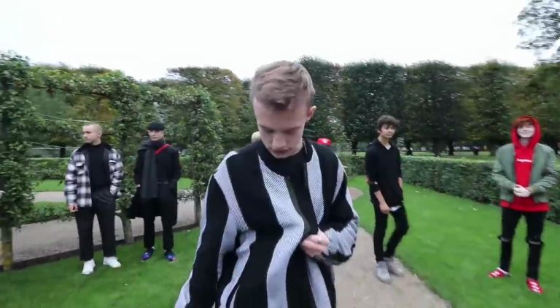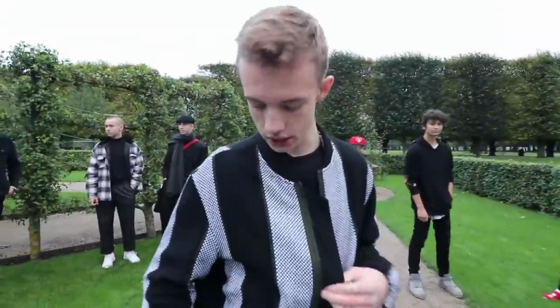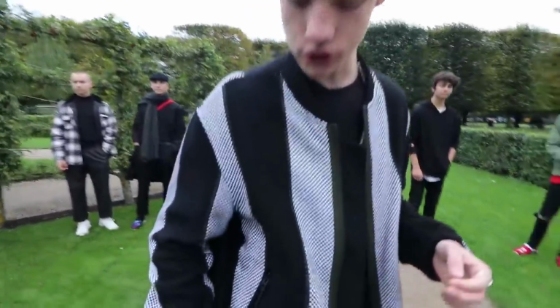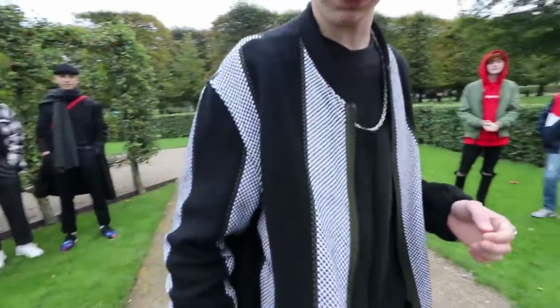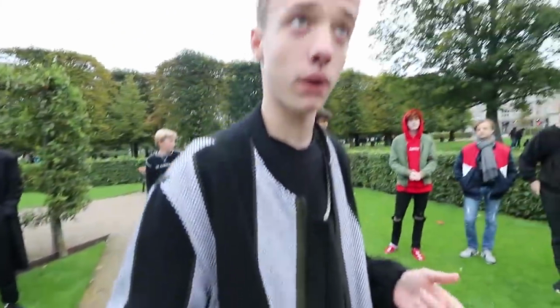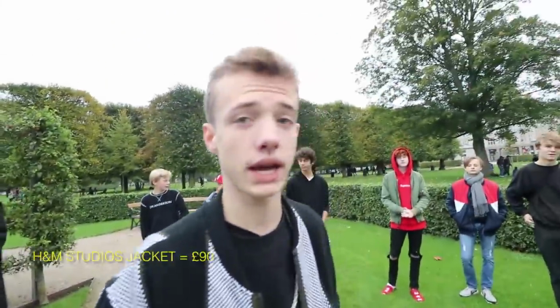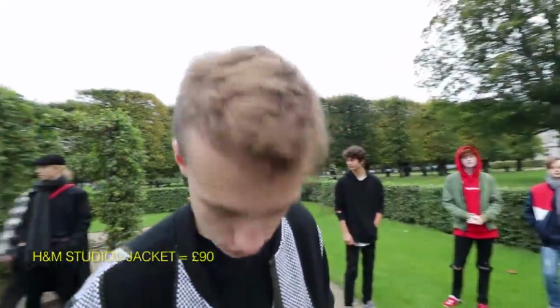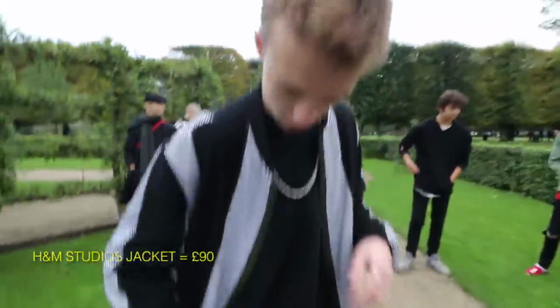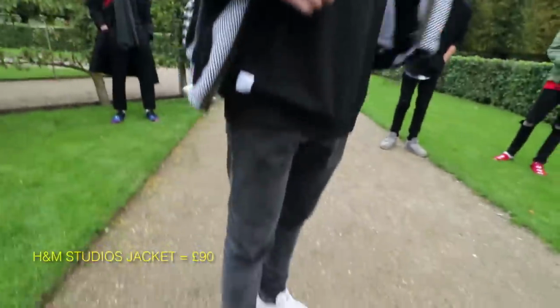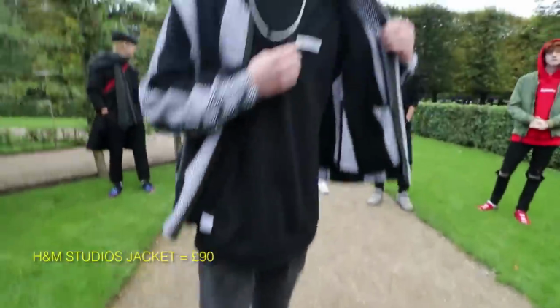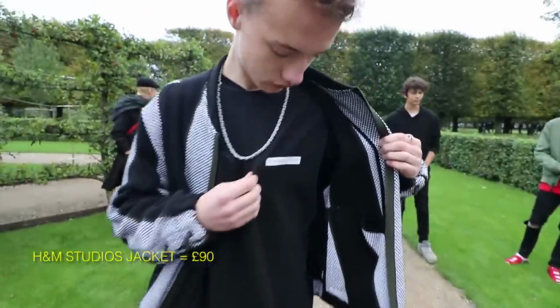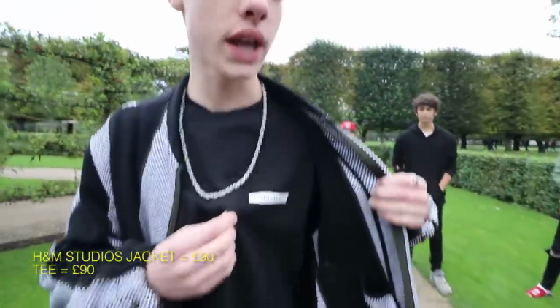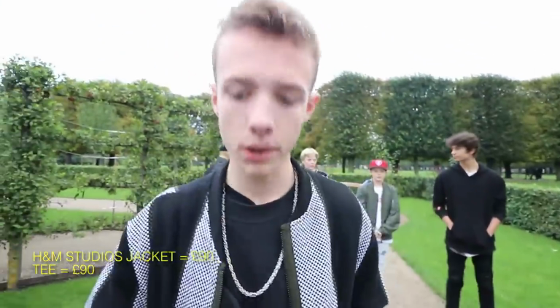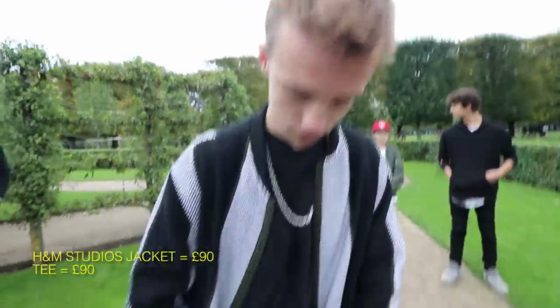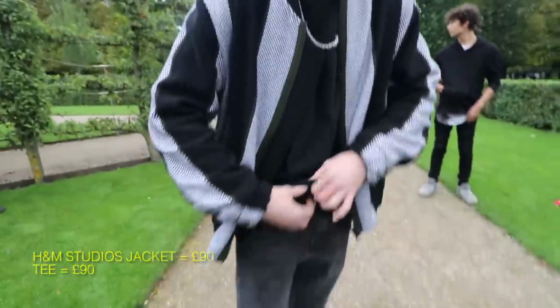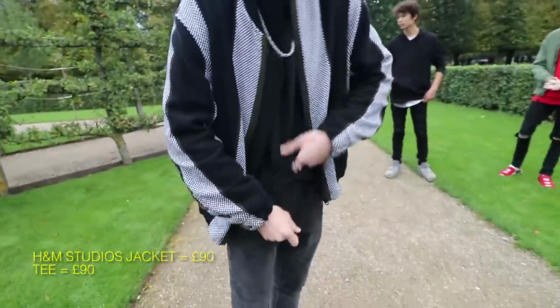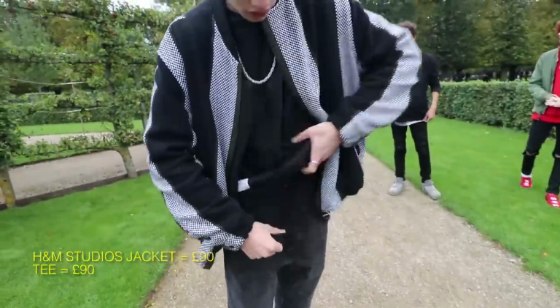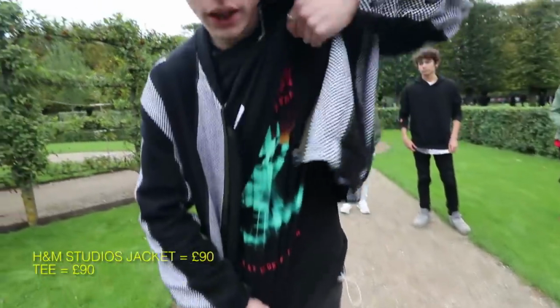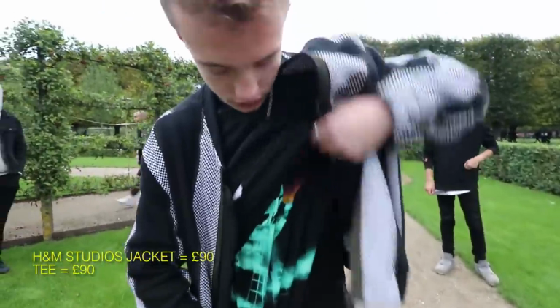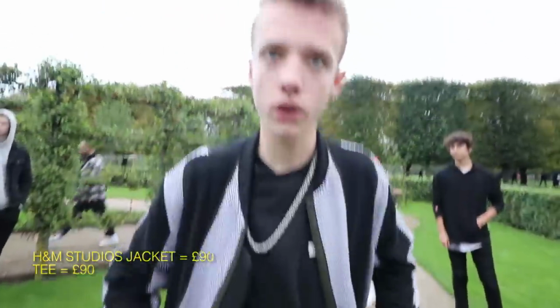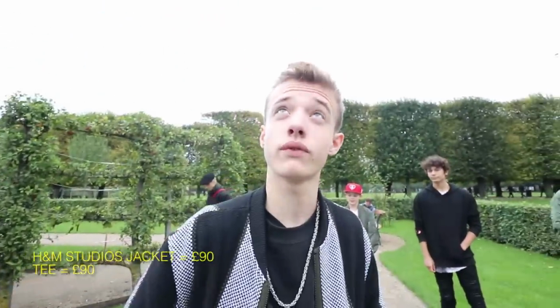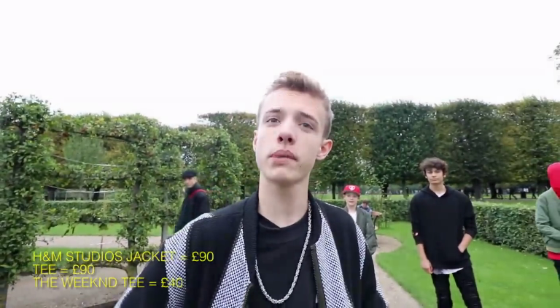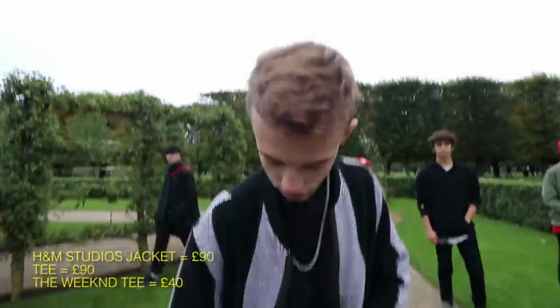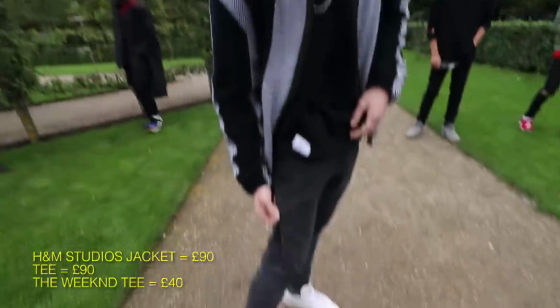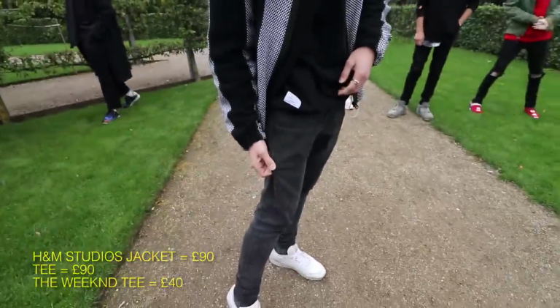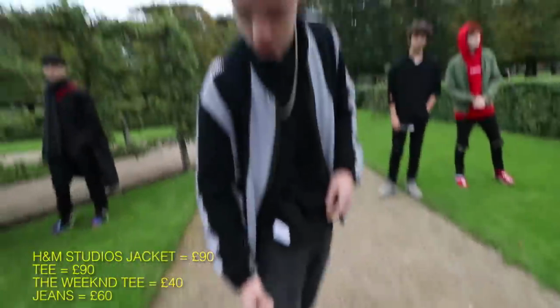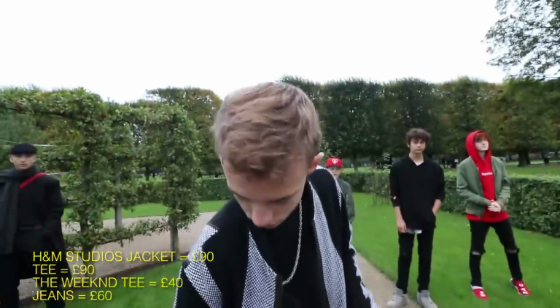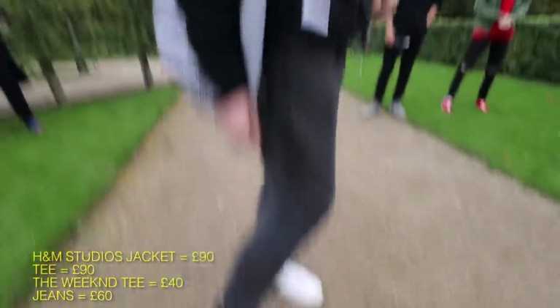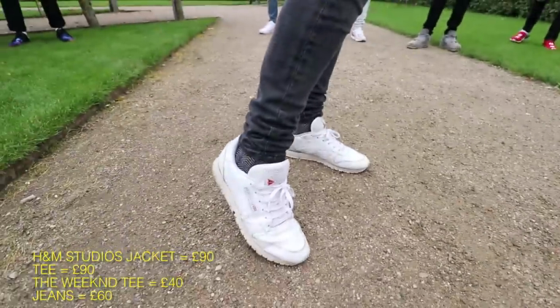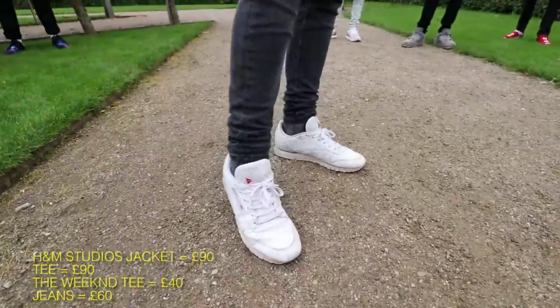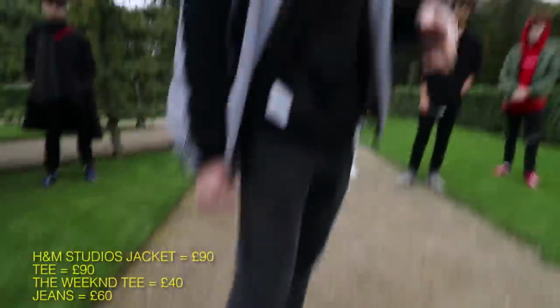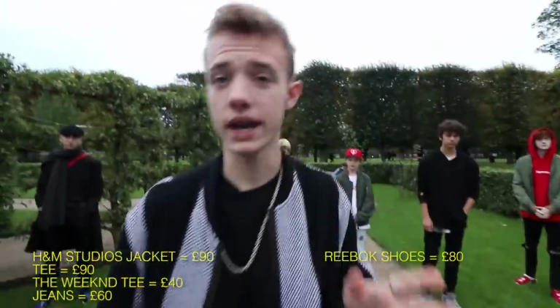The jacket, H&M Studio, around £90. Ampruvel and Boulim is £90. The Weeknd merchandise, £40. And the pants are £60 and shoes are £80.